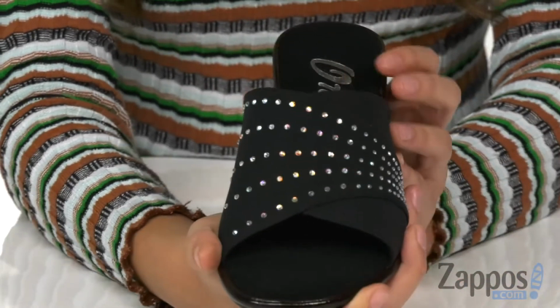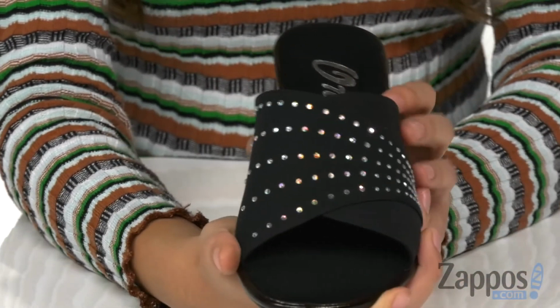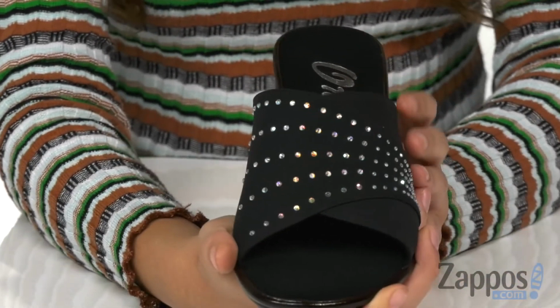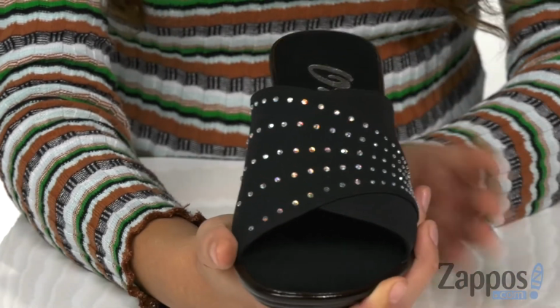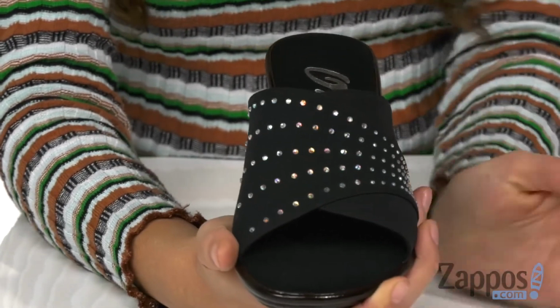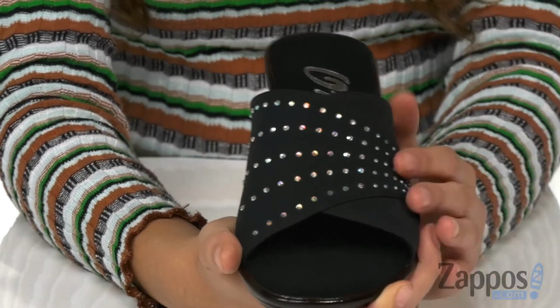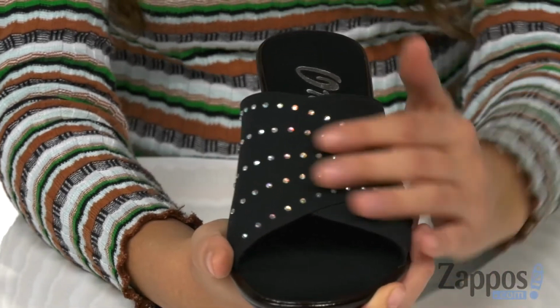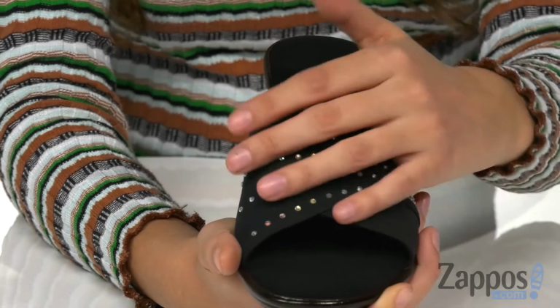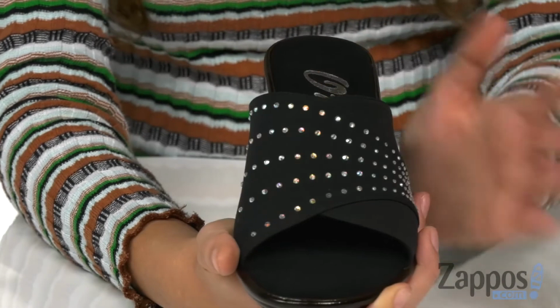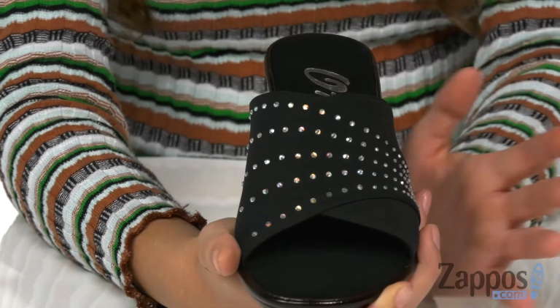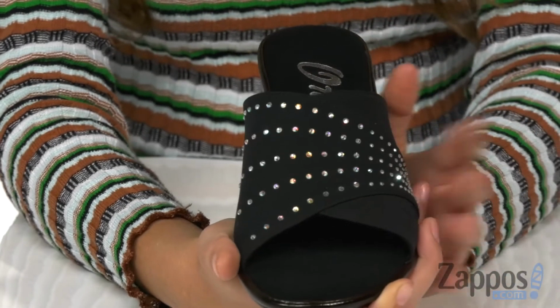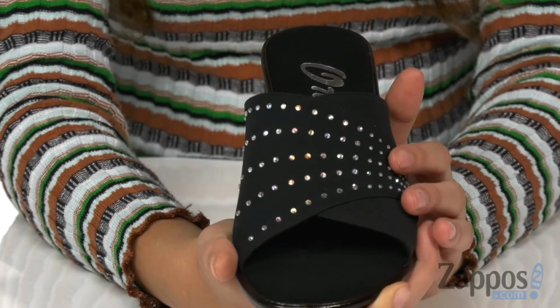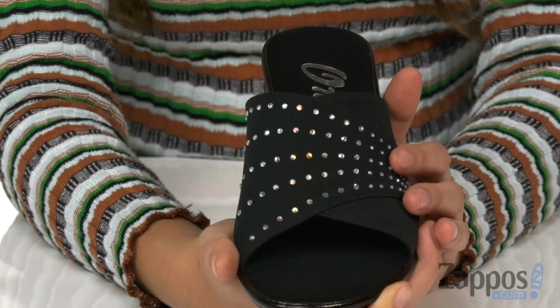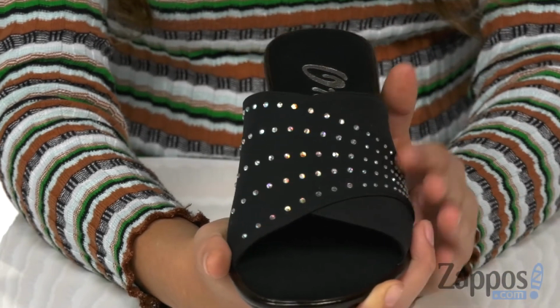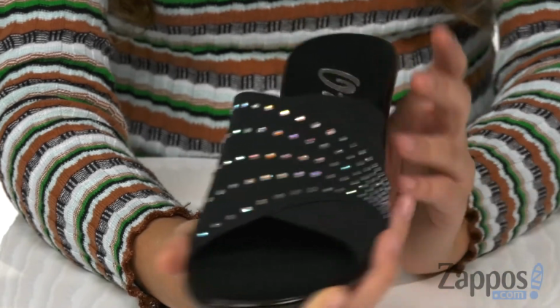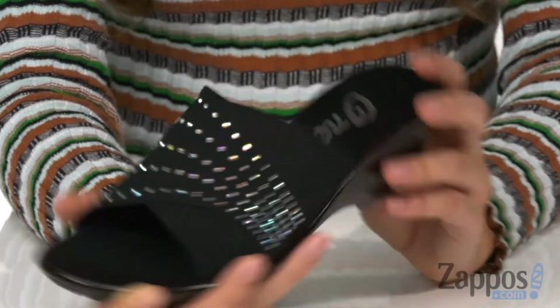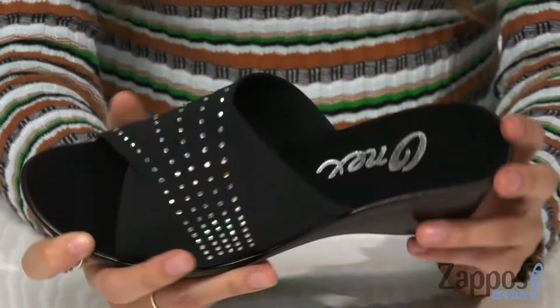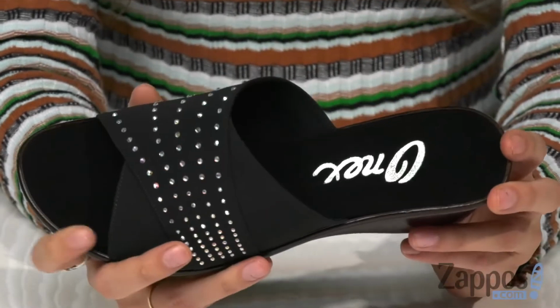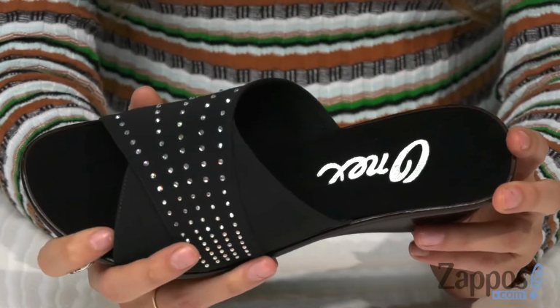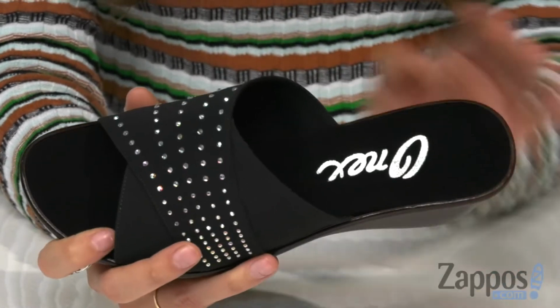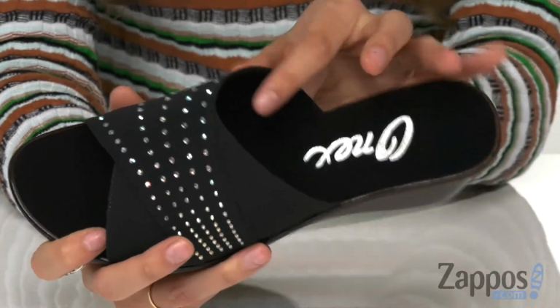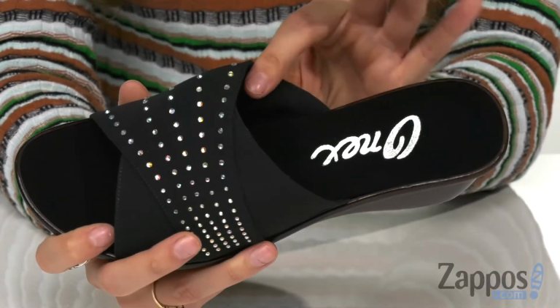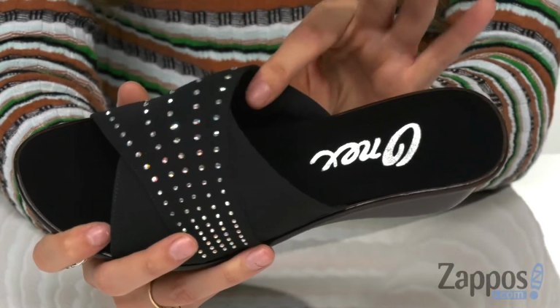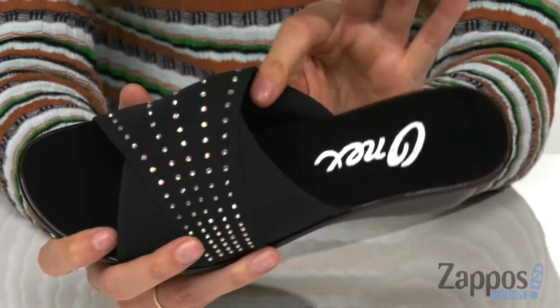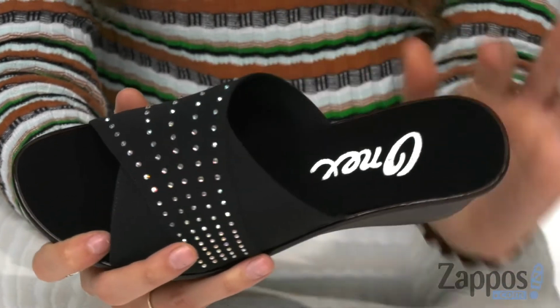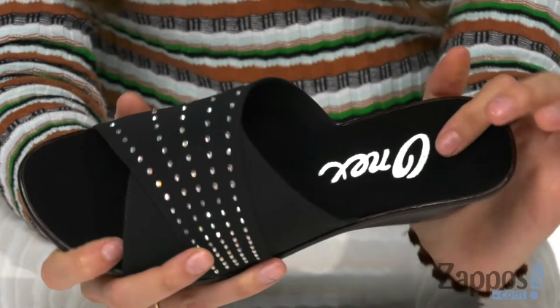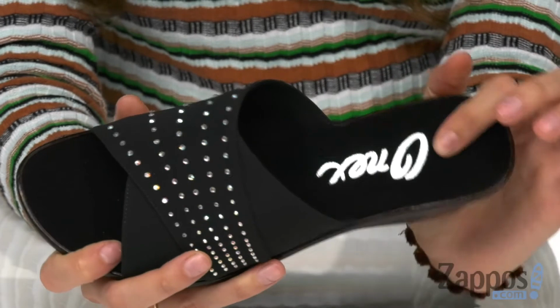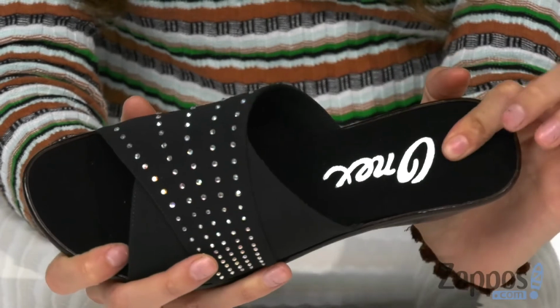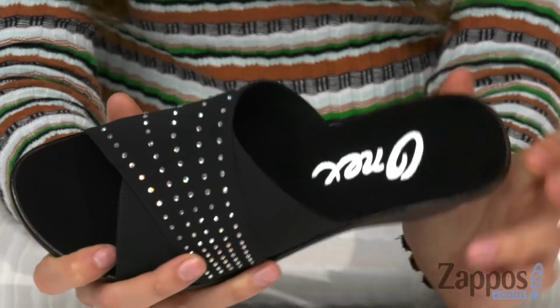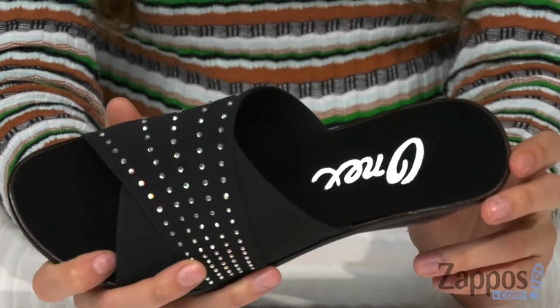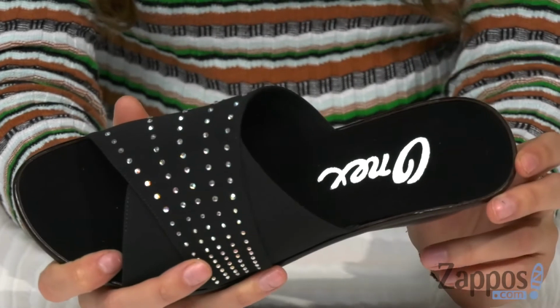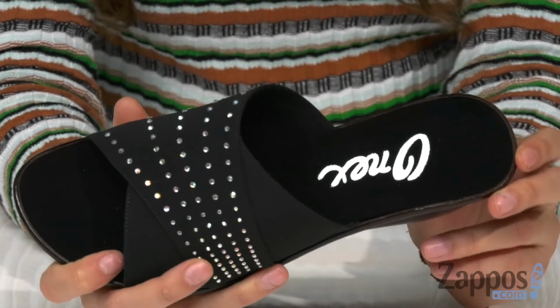You've got this fabulous rhinestone detailing on the front. Inside is a fabric lining and a cushioned footbed for all-day wear.